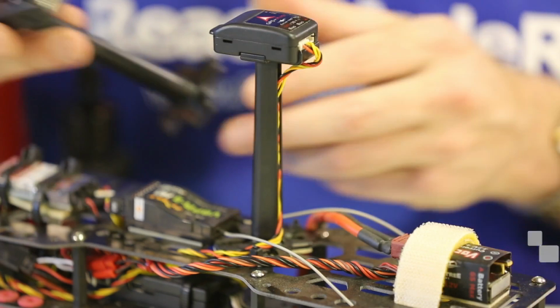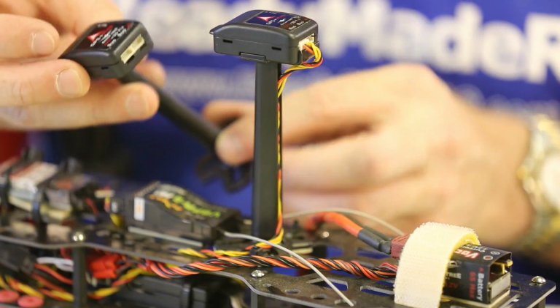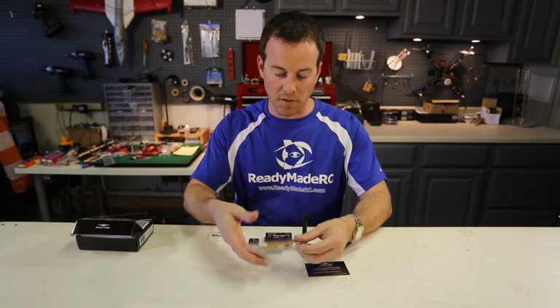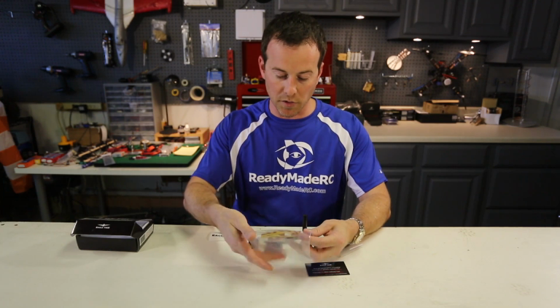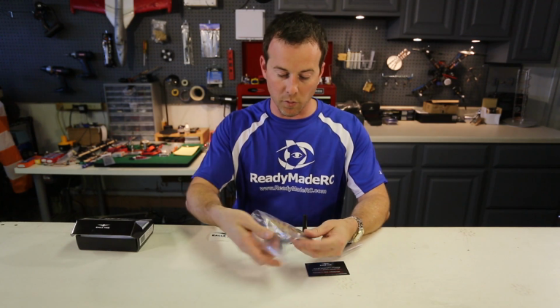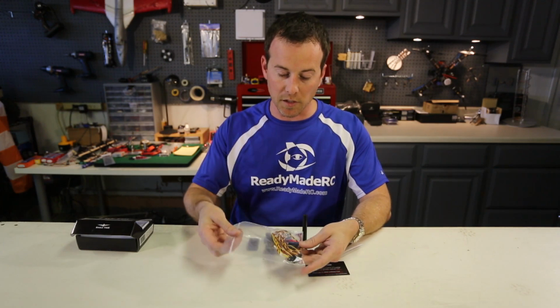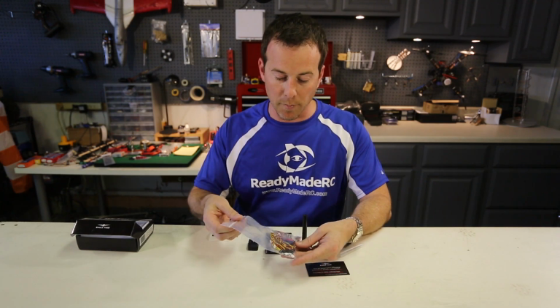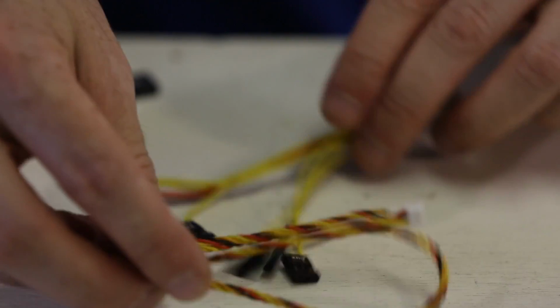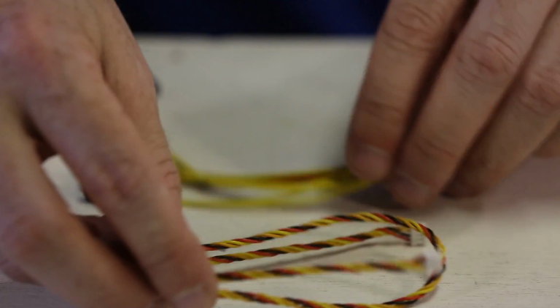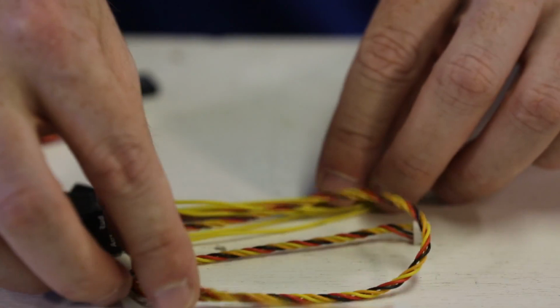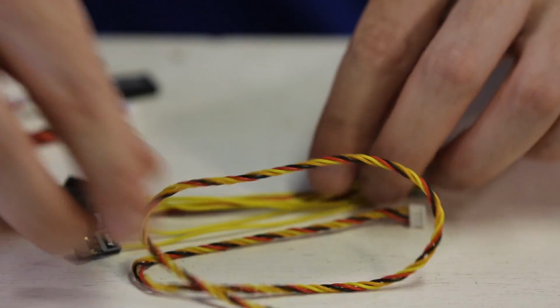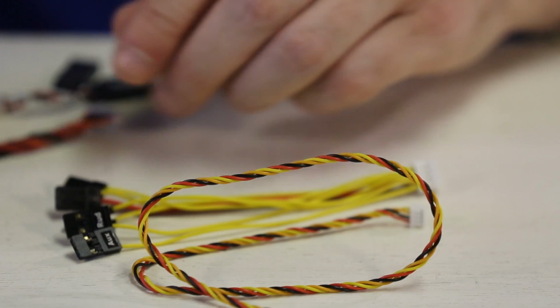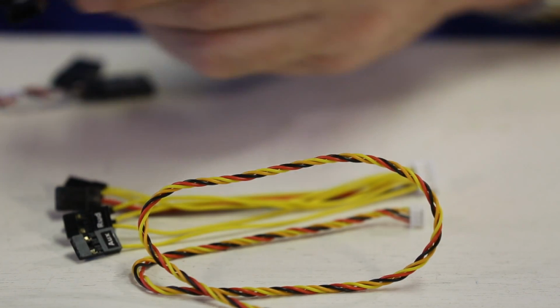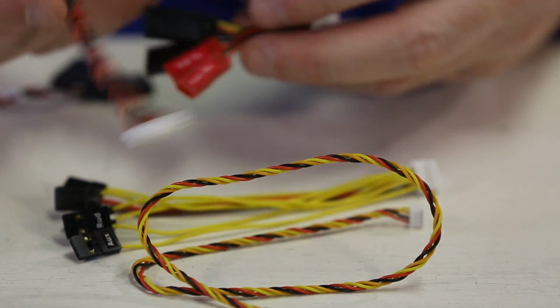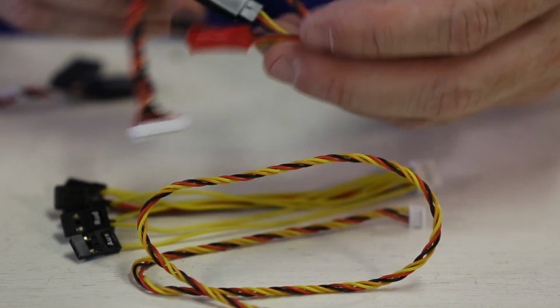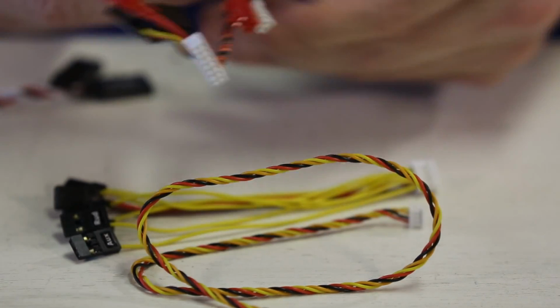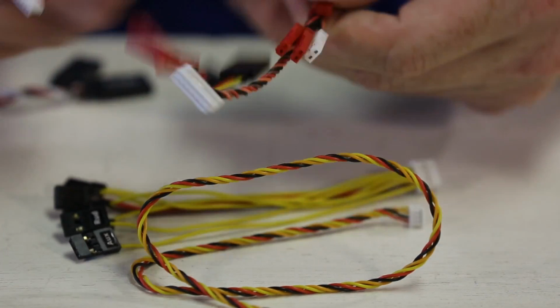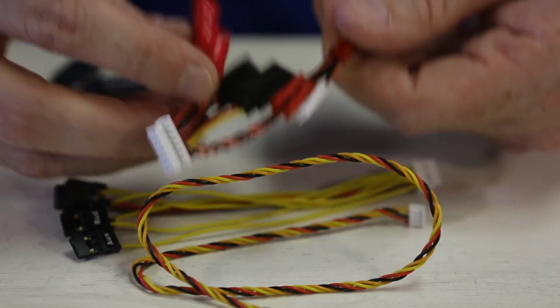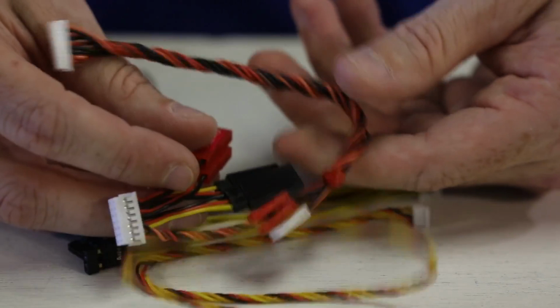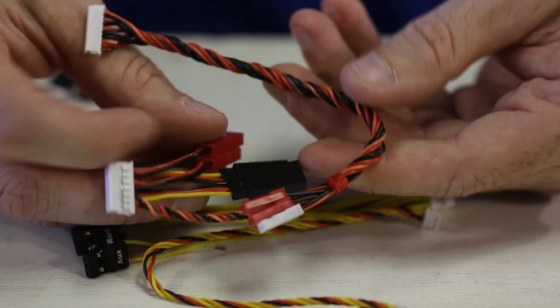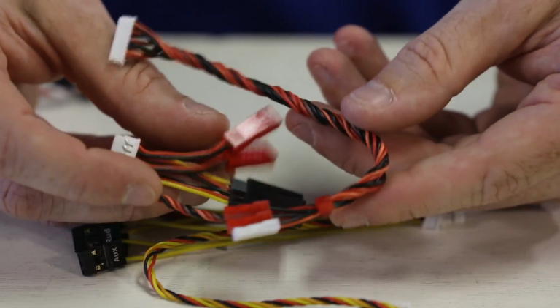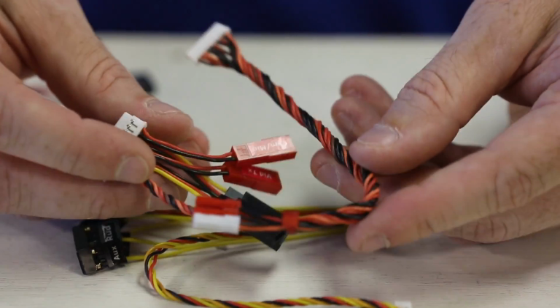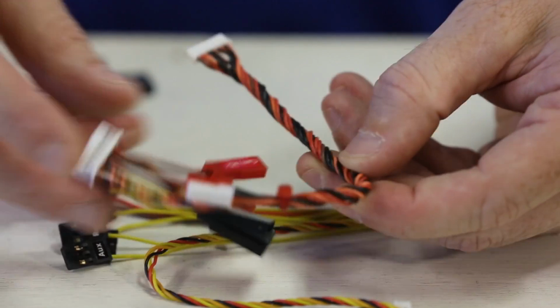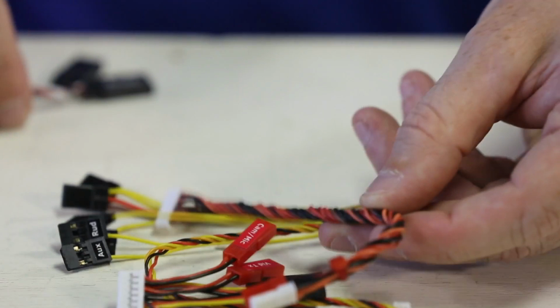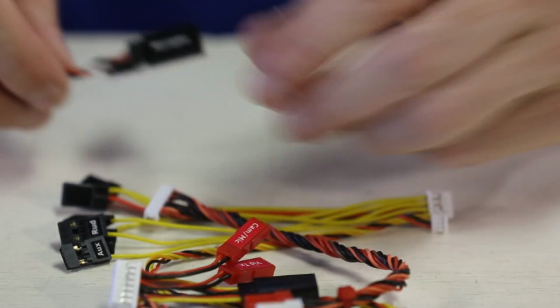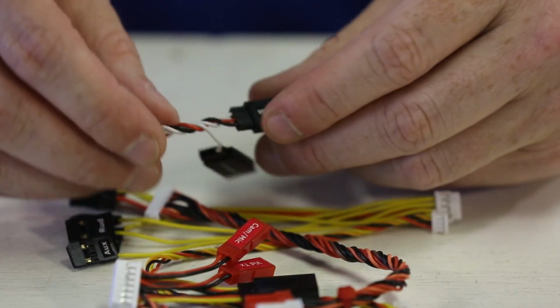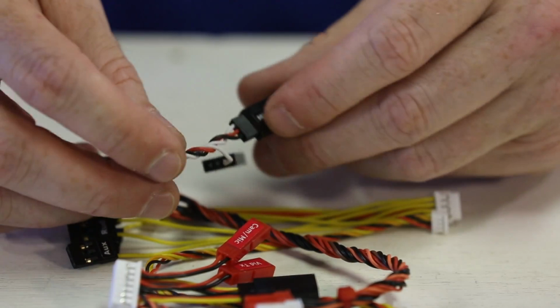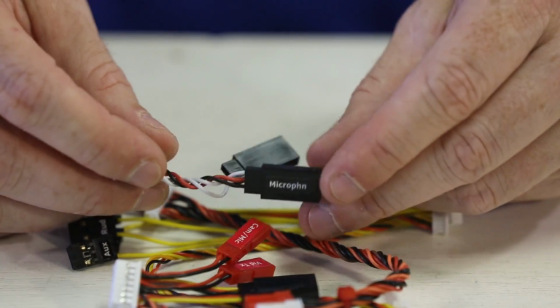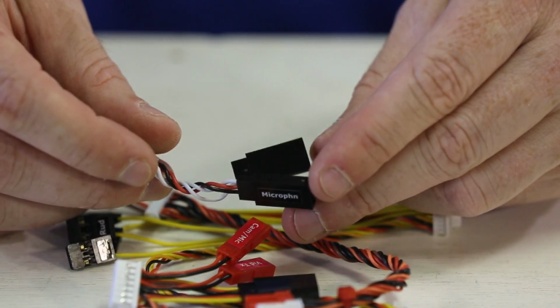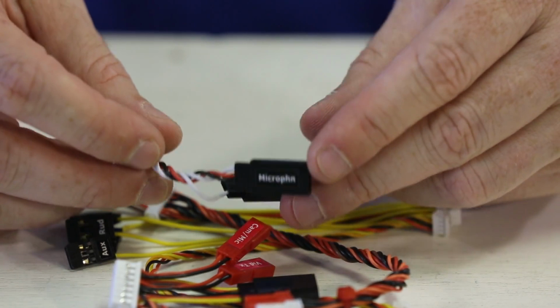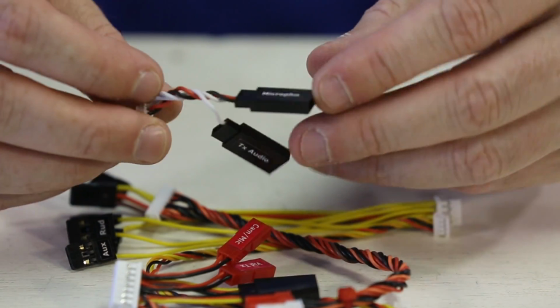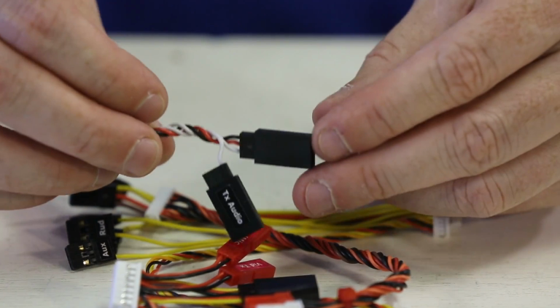The cable harness is really straightforward and clearly labeled. The different connector types are obvious when connecting into the Vector, and pretty much in no time you're going to be able to have this set up and the Vector working for your multi-copter or fixed-wing aircraft.